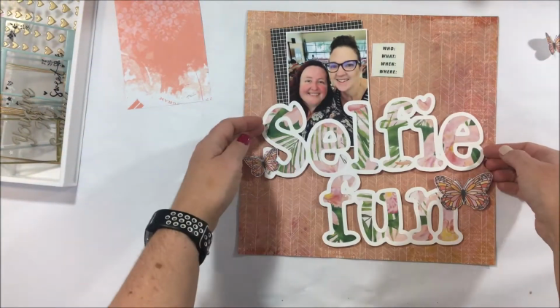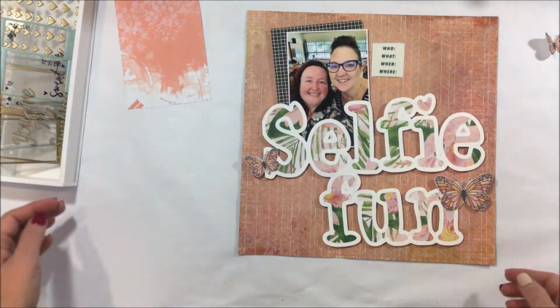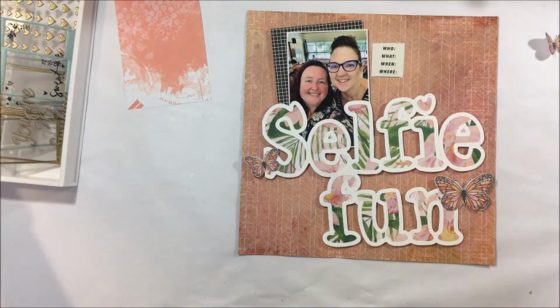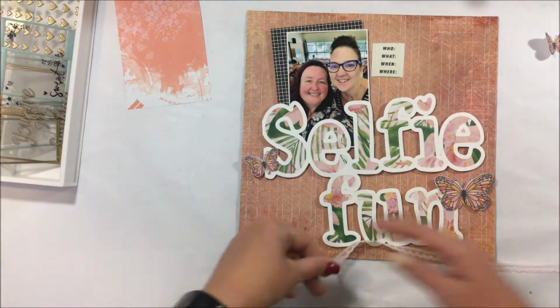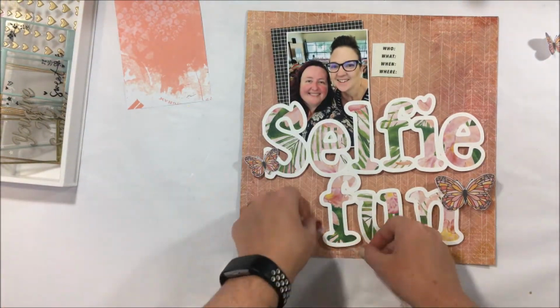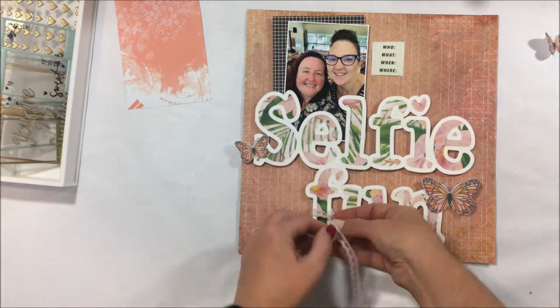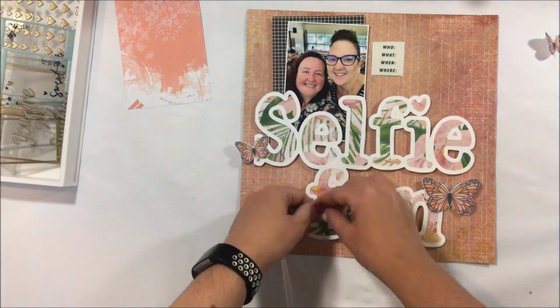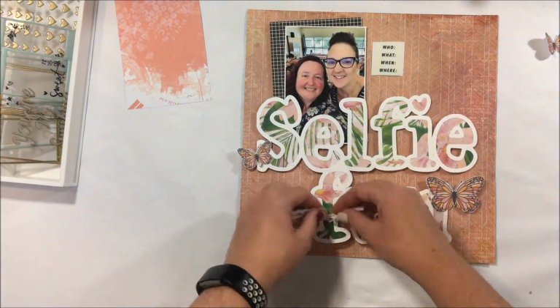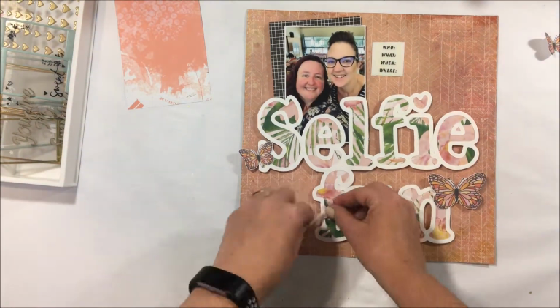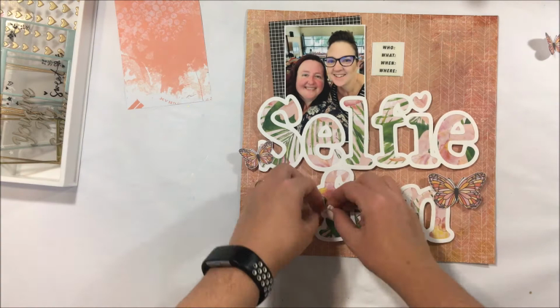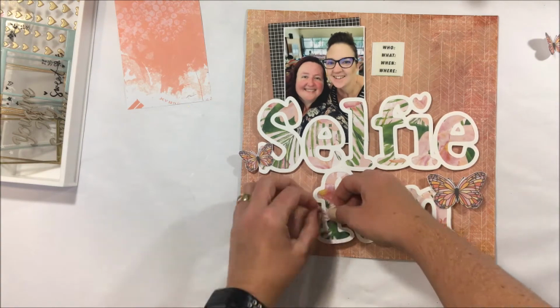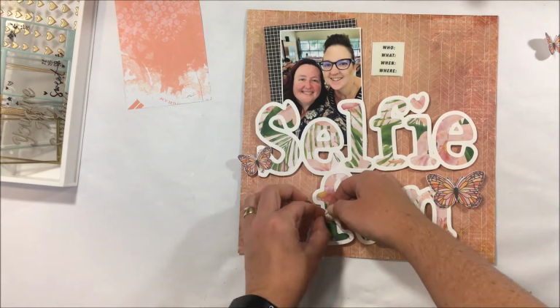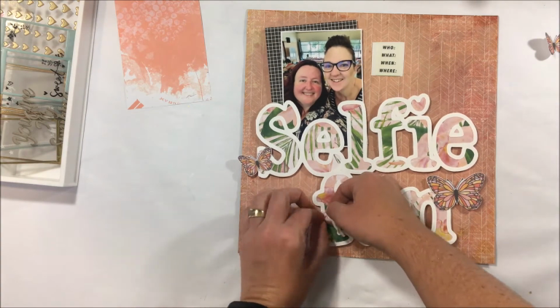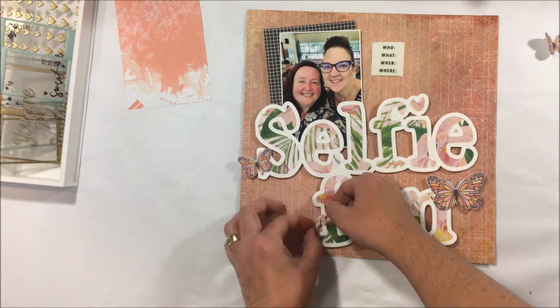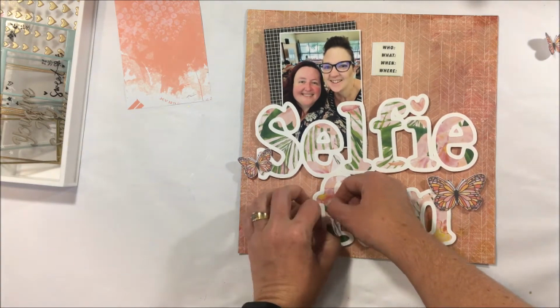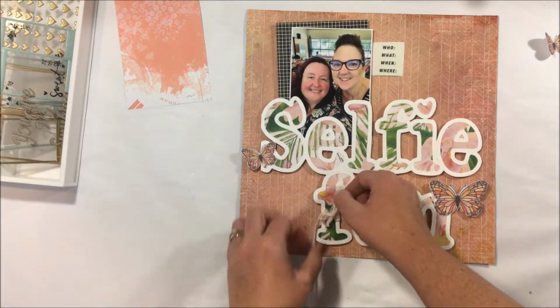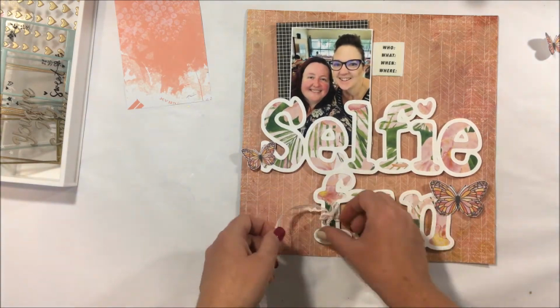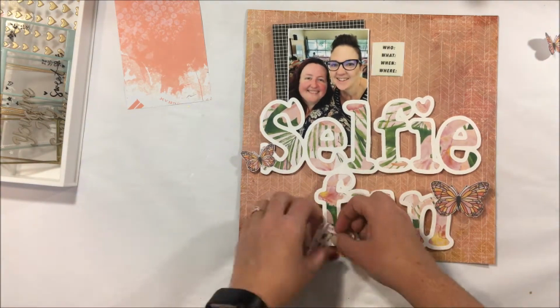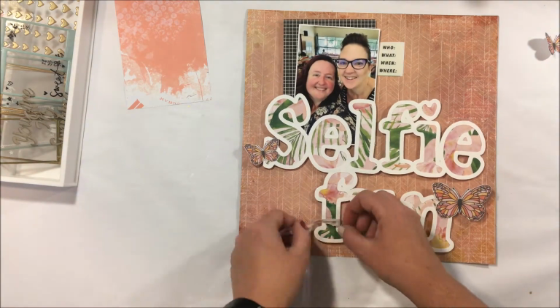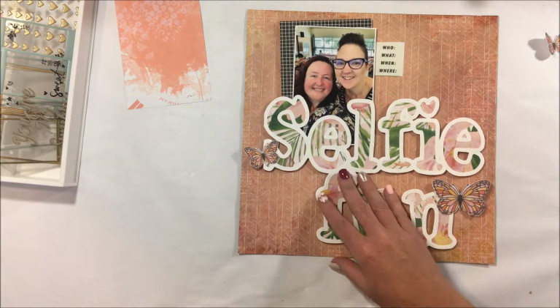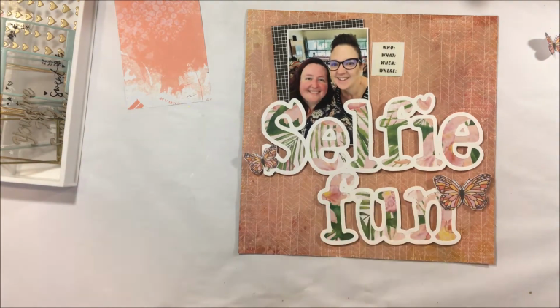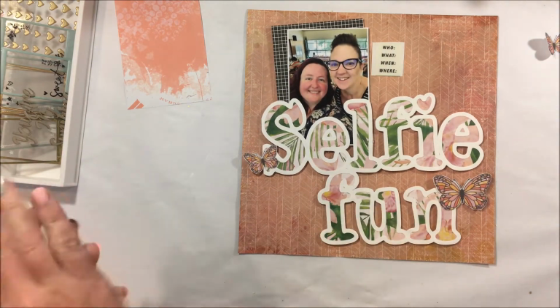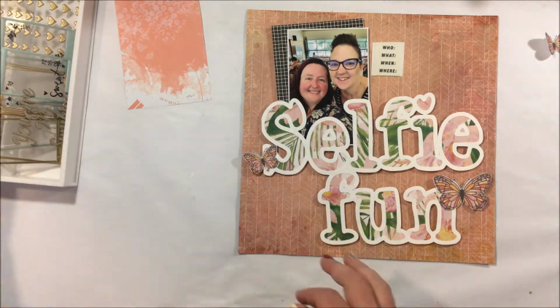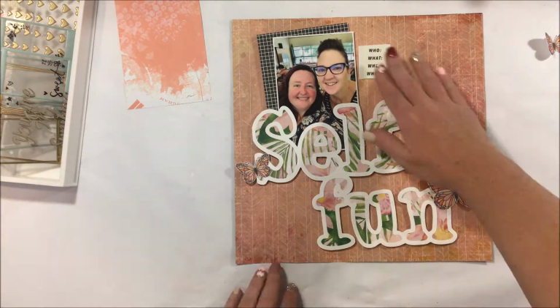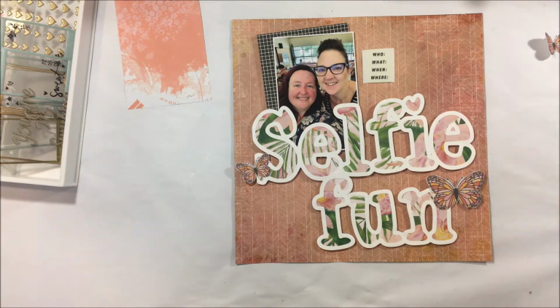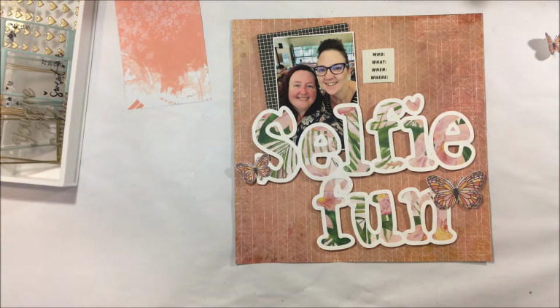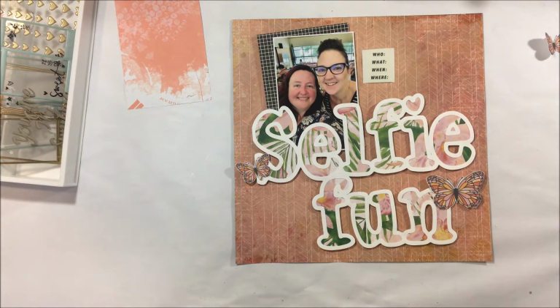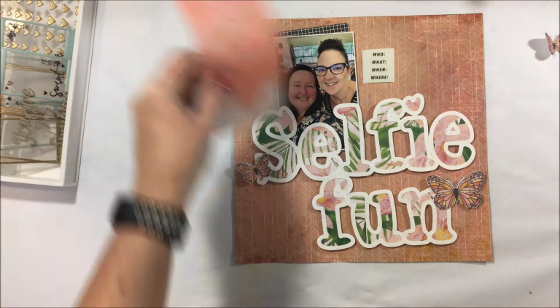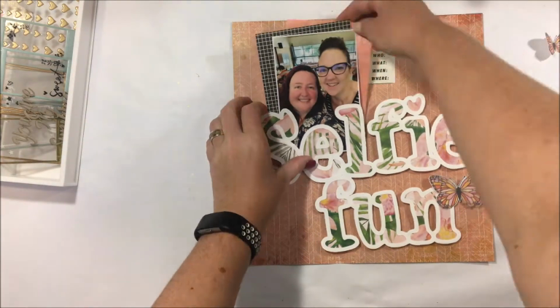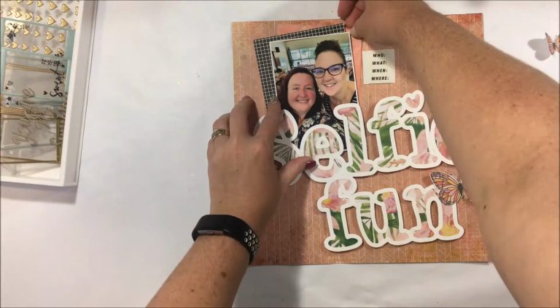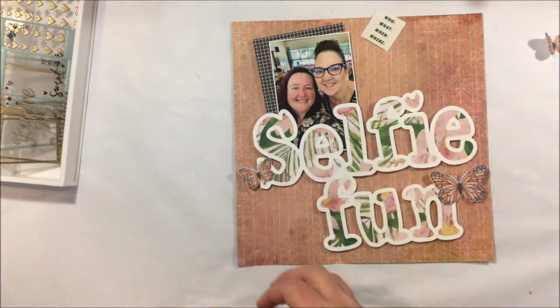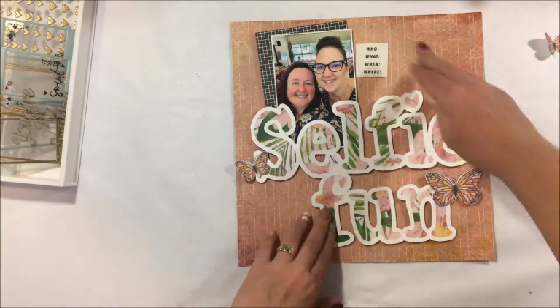This is a more feminine photo to me because it's got us girls in it, so I can go a little bit more feminine. I've used lots of pinks and butterflies and florals.